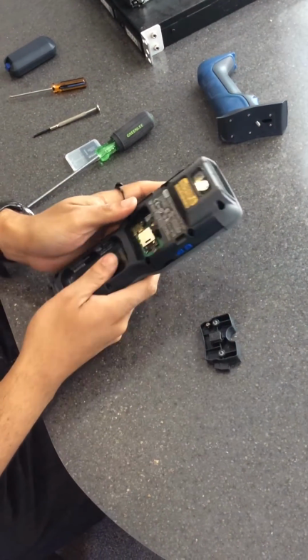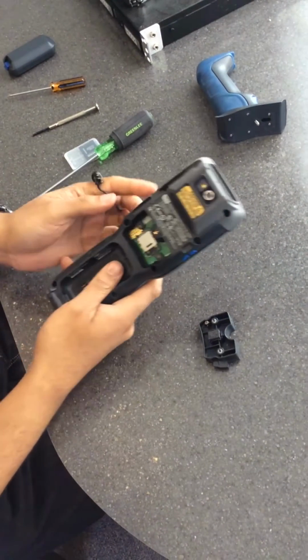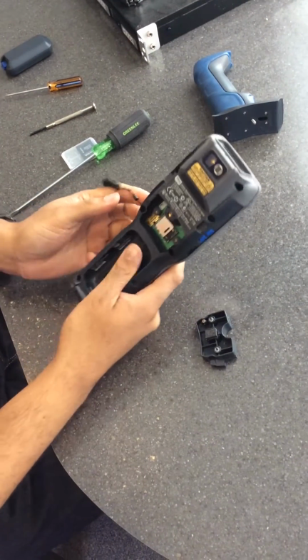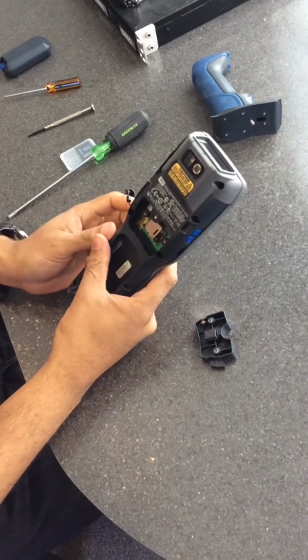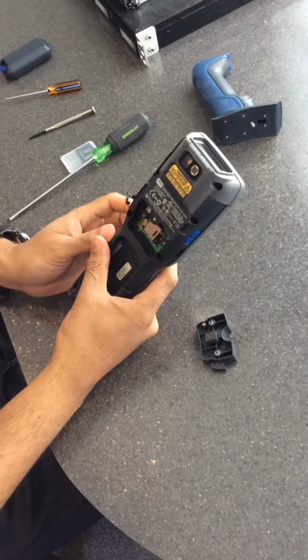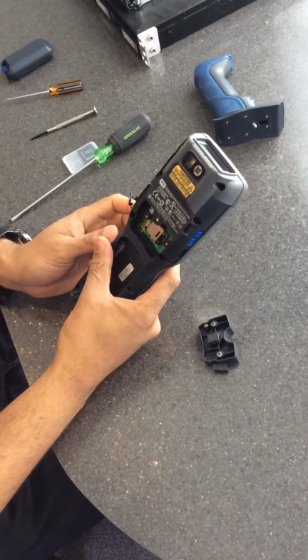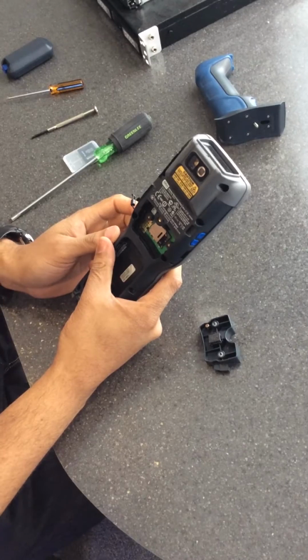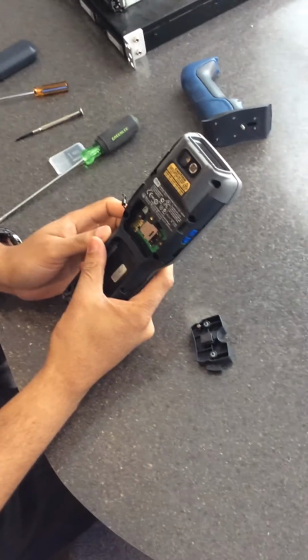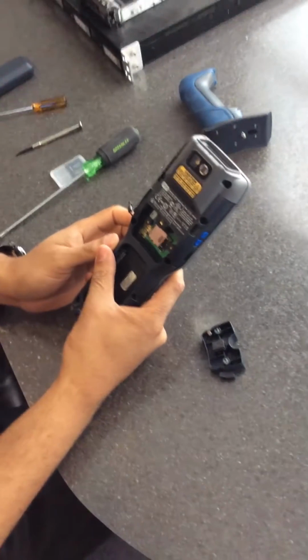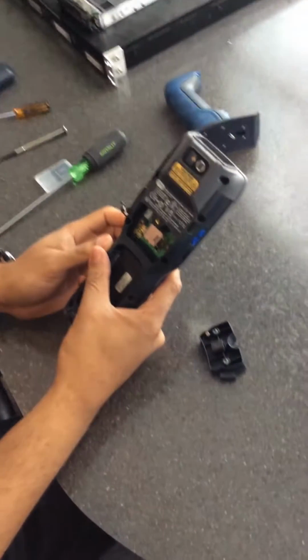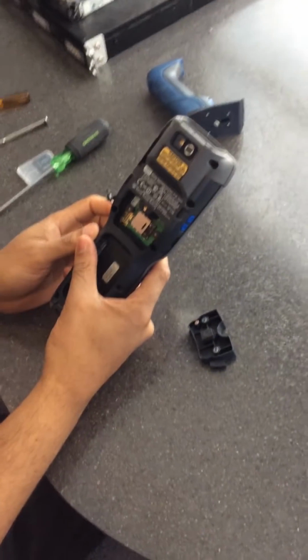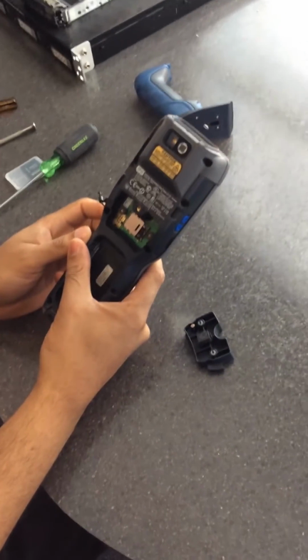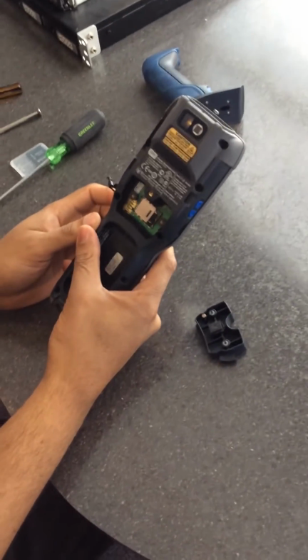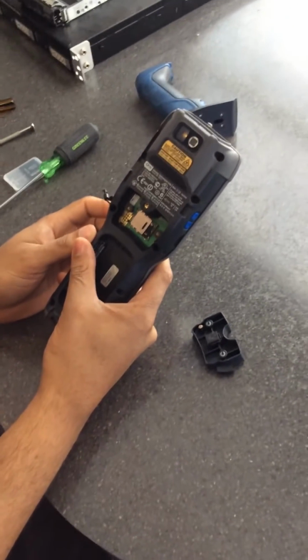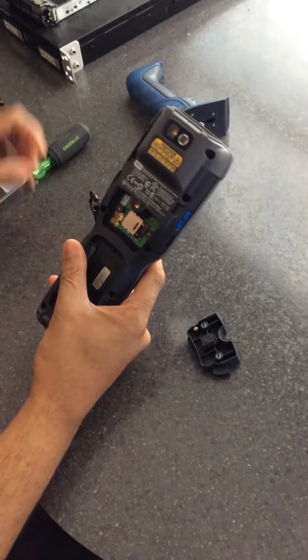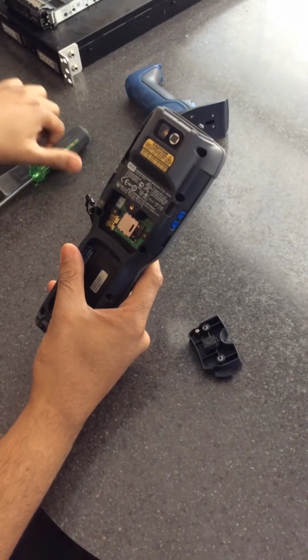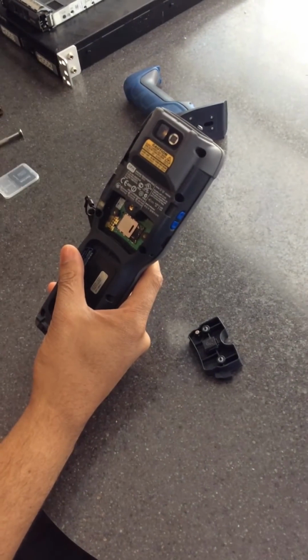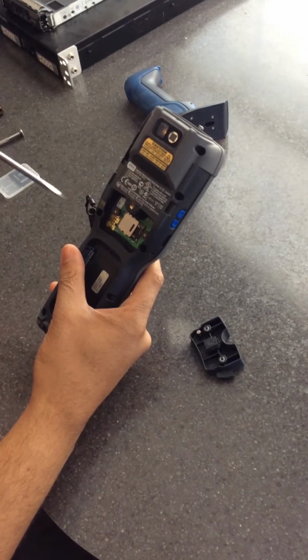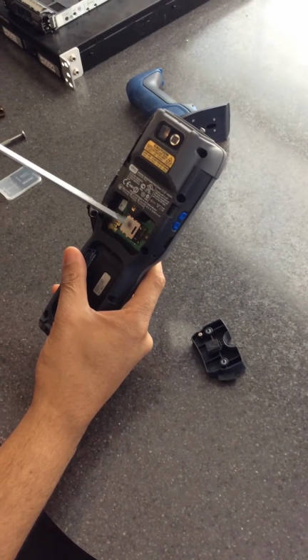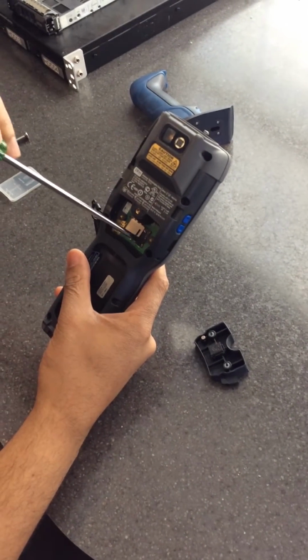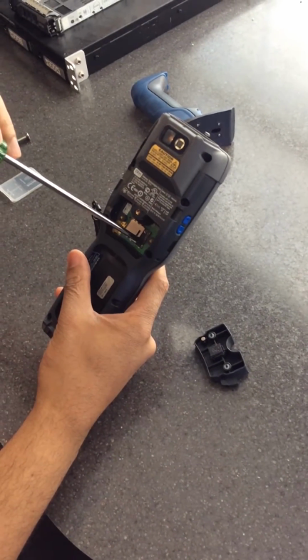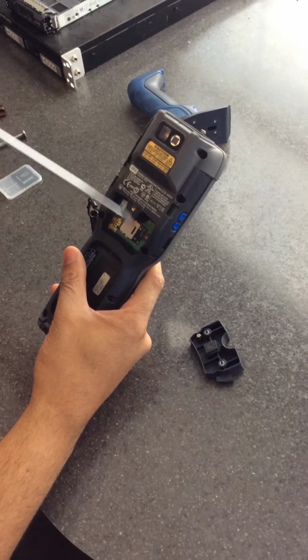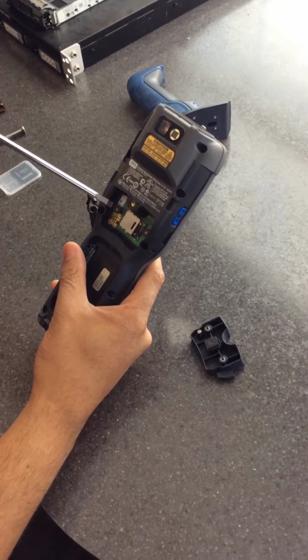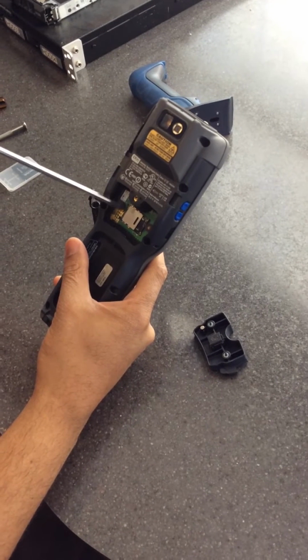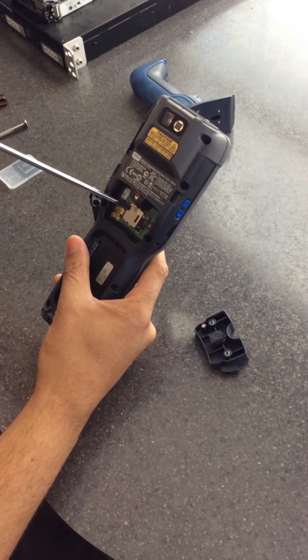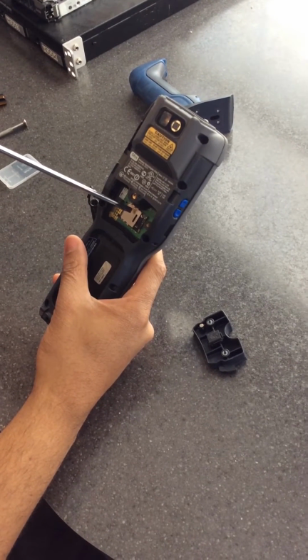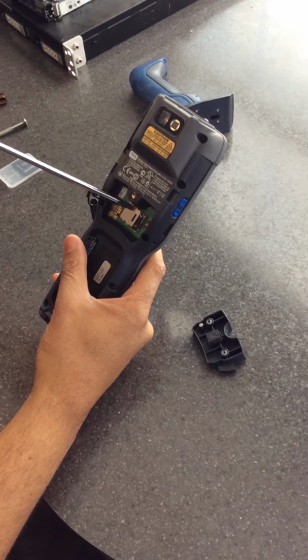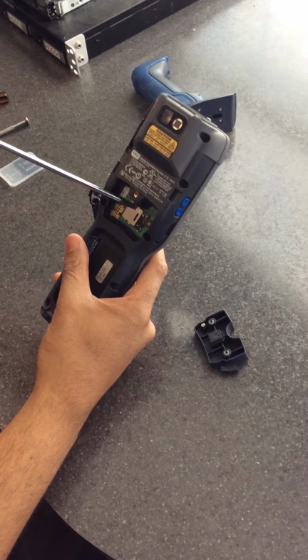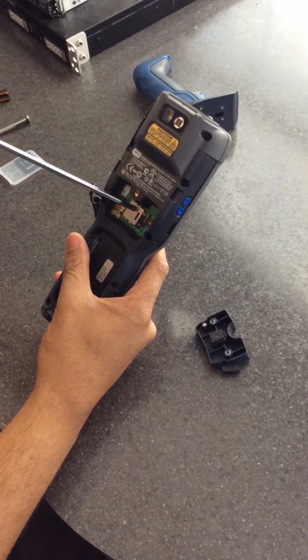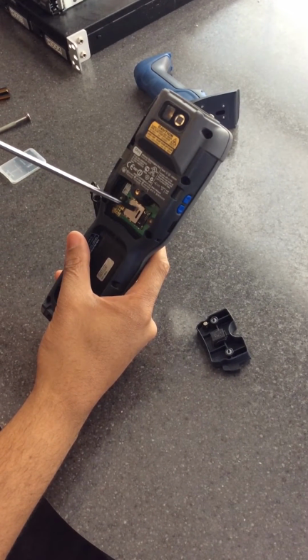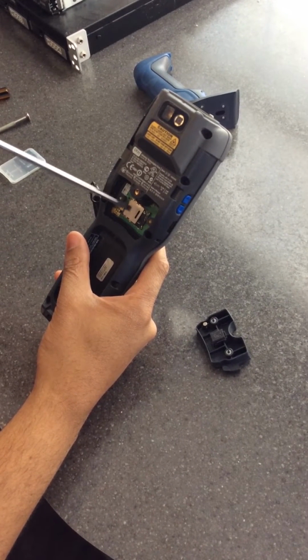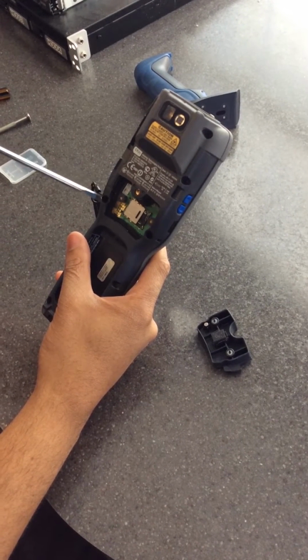Now you have two SD card slots. The one we need is the smaller one underneath — I'll point to it, it's the one way down here. There's a little arrow to tell you which way to open the ports.